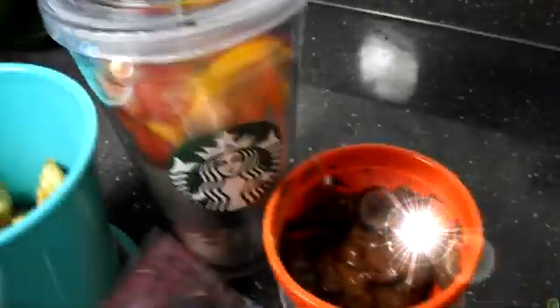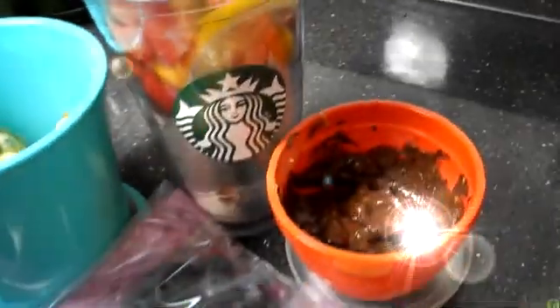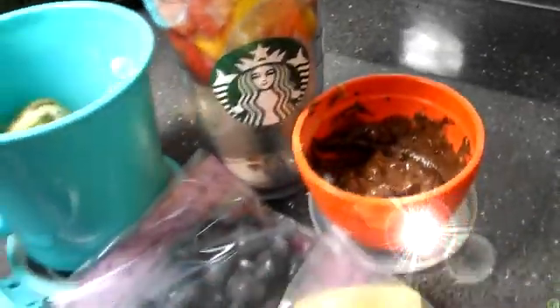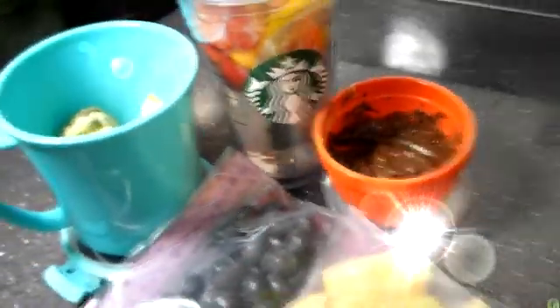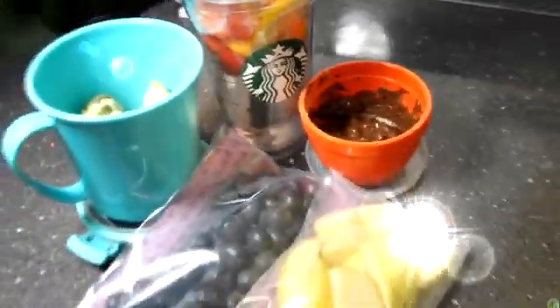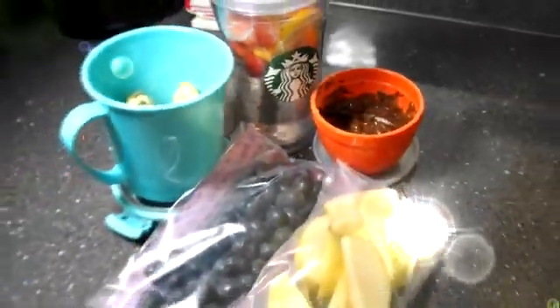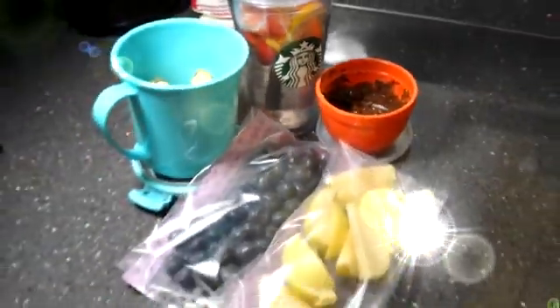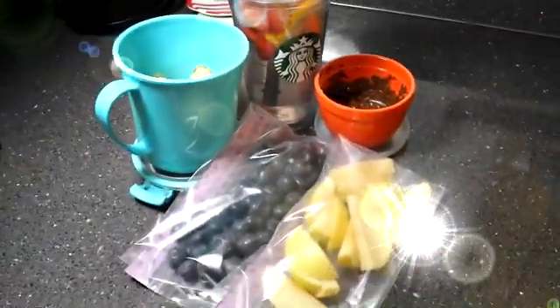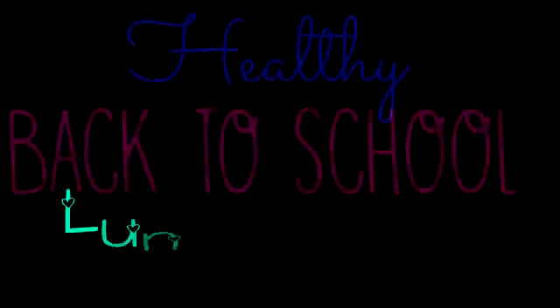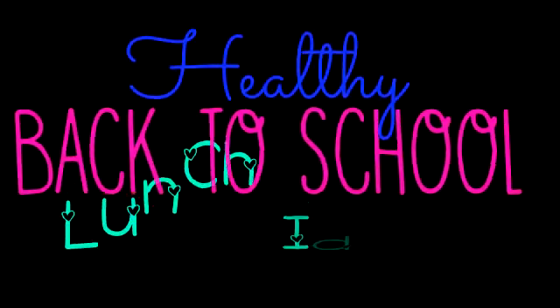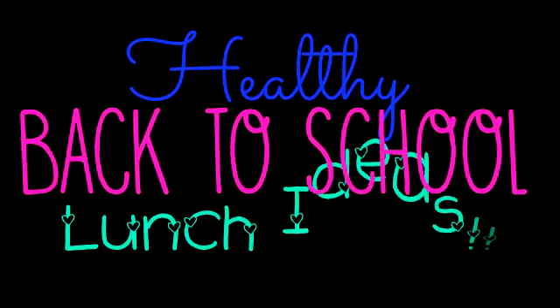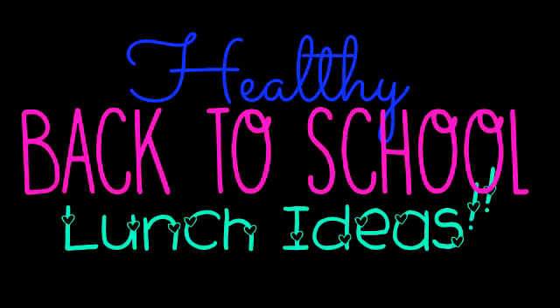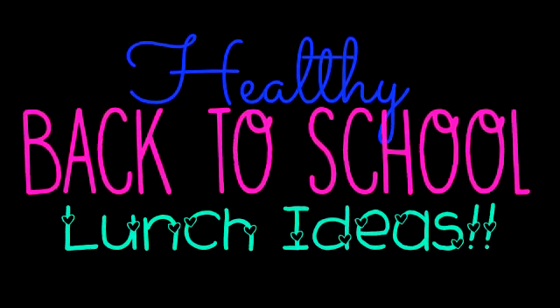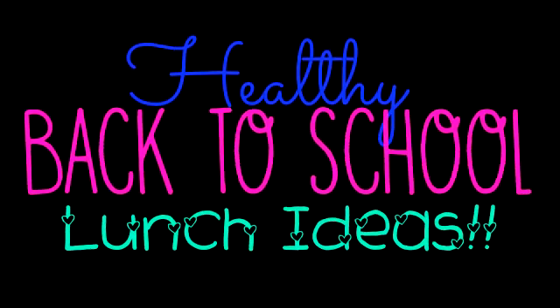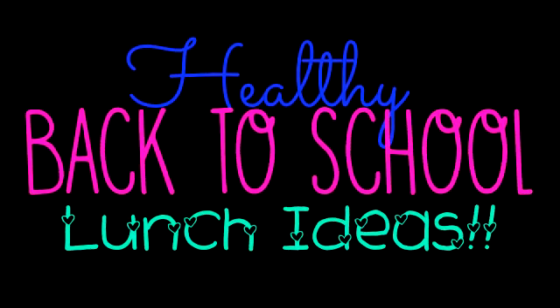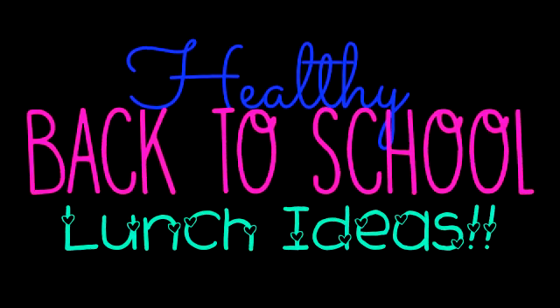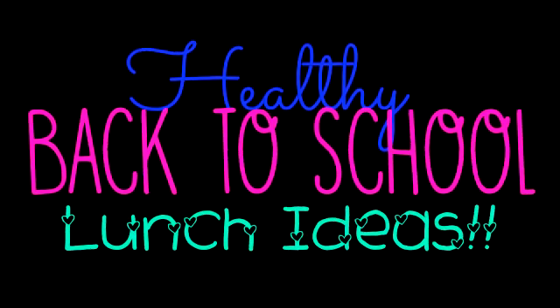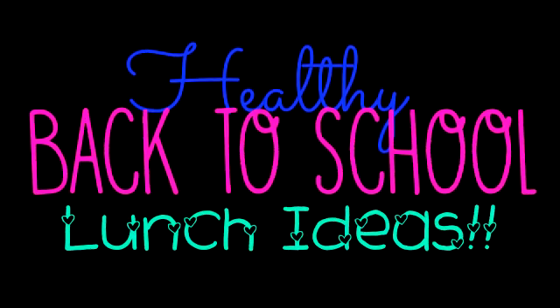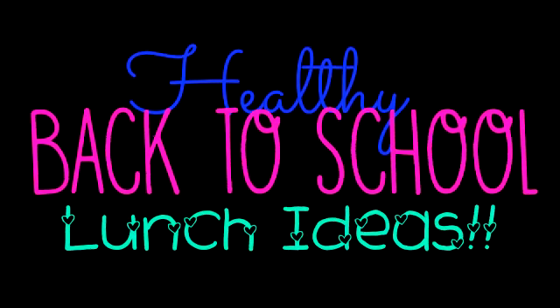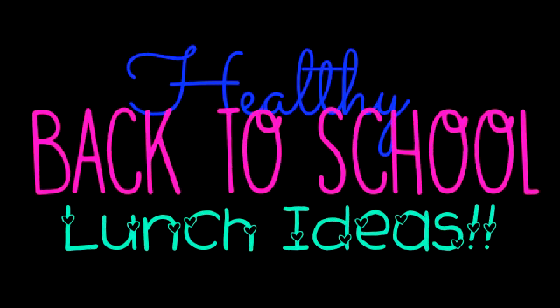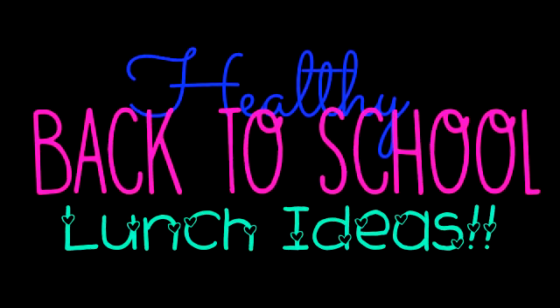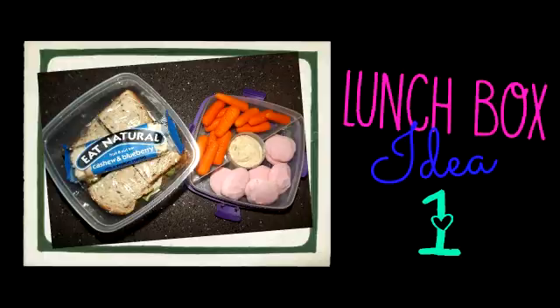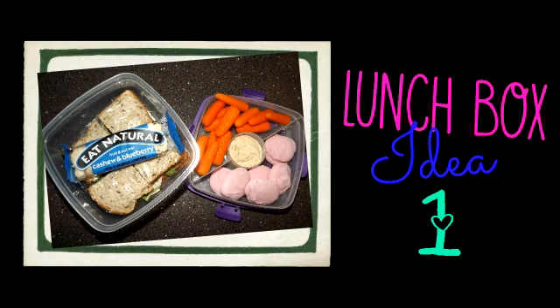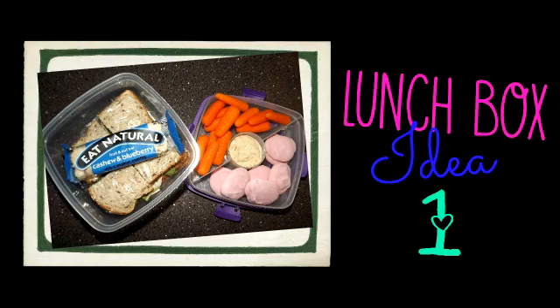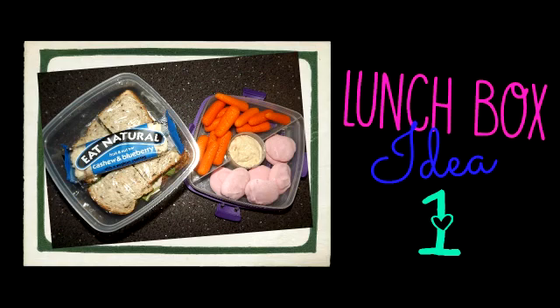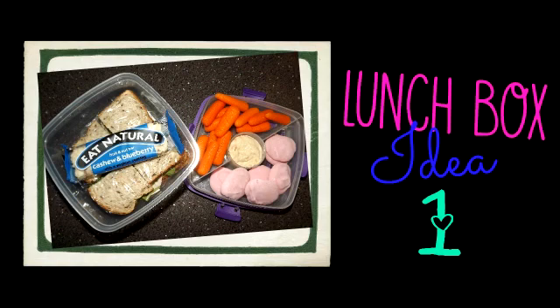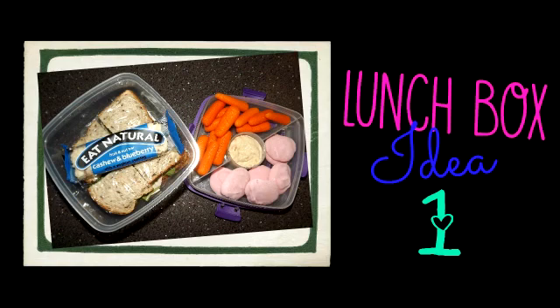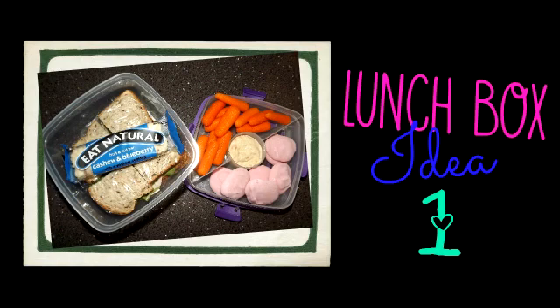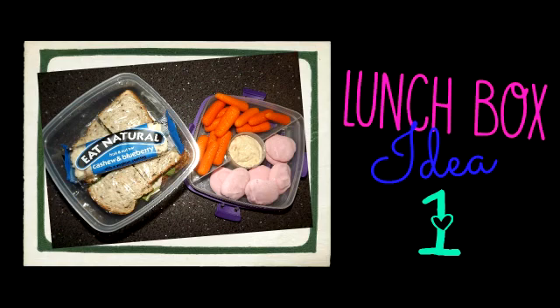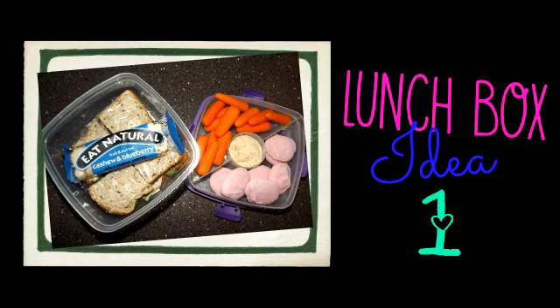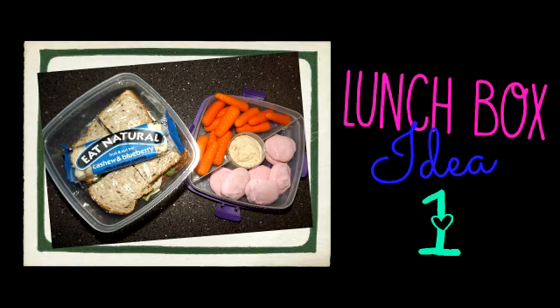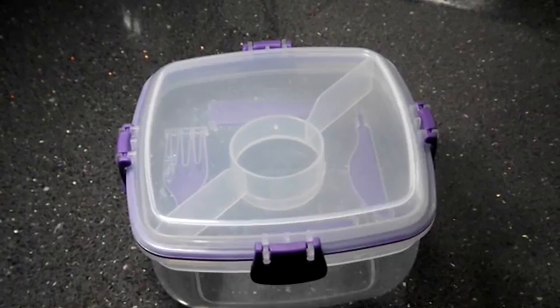Hey guys, welcome back to my channel. Today I've got for you three easy, healthy, back to school lunch ideas. So let's get started with lunchbox idea one.